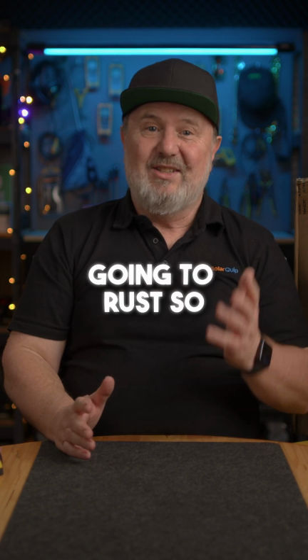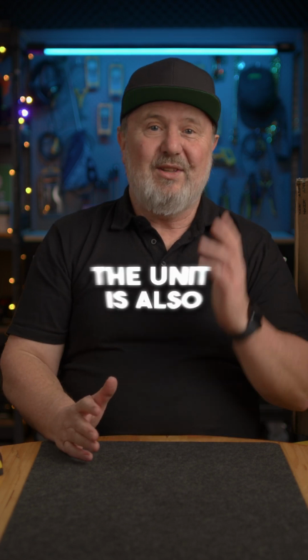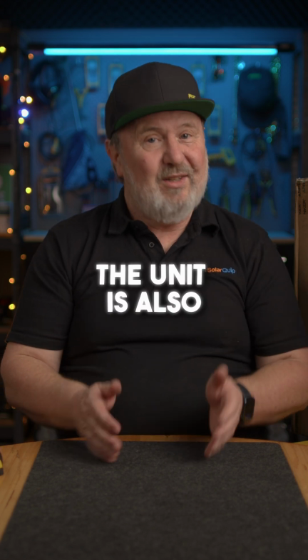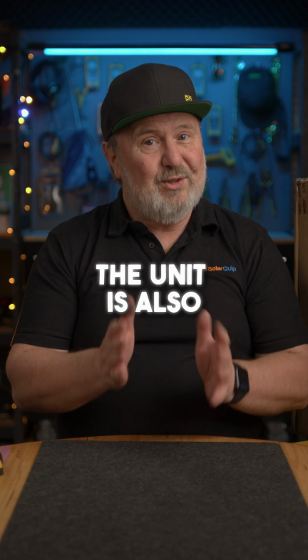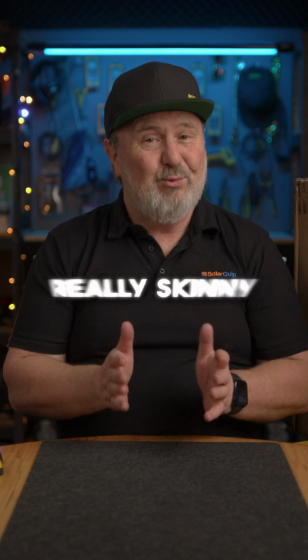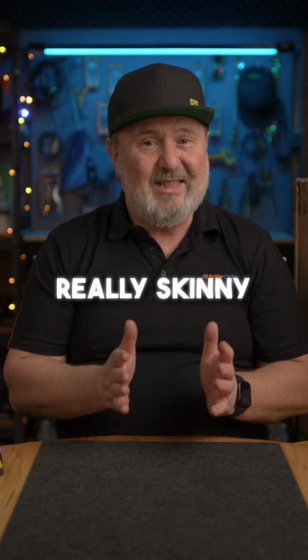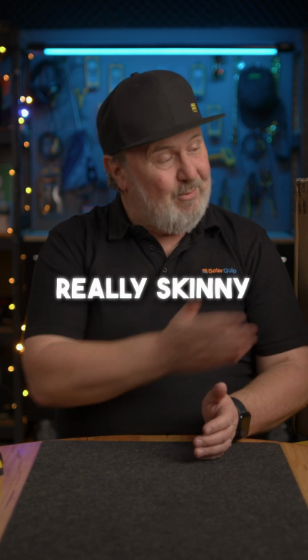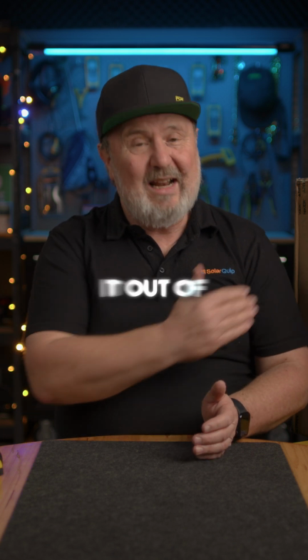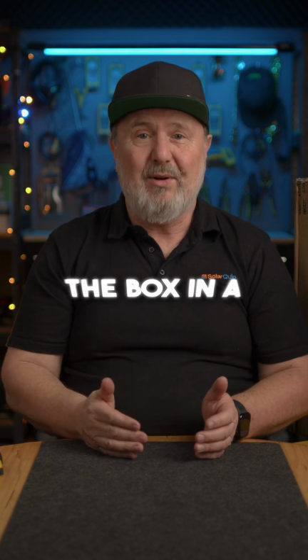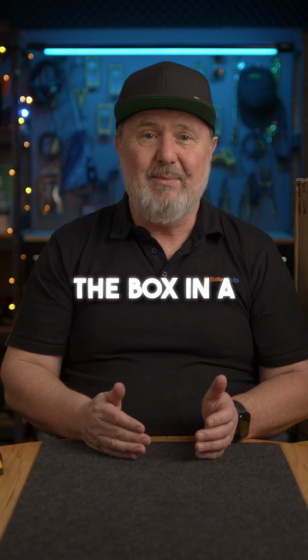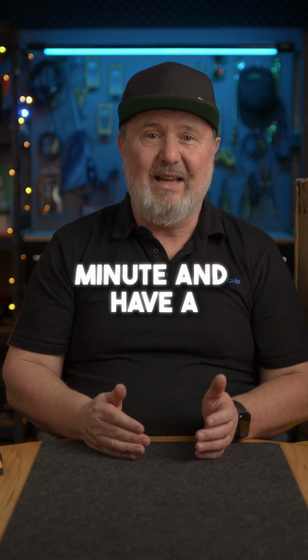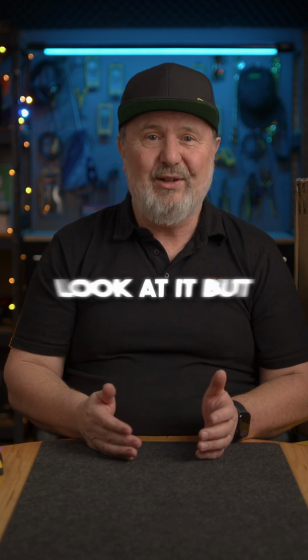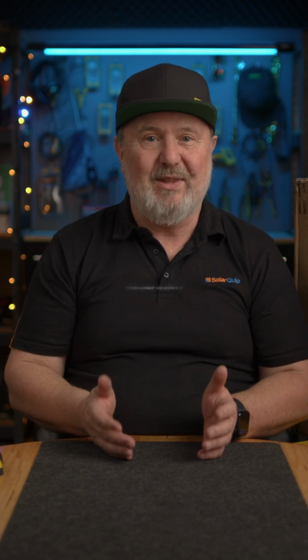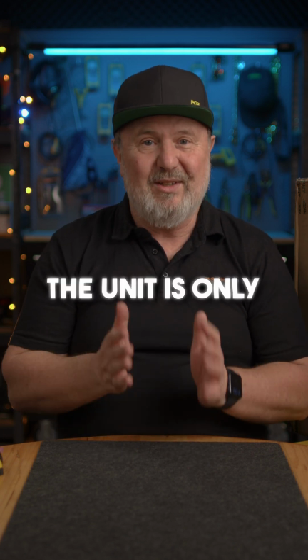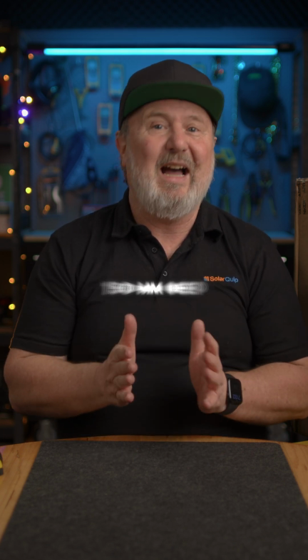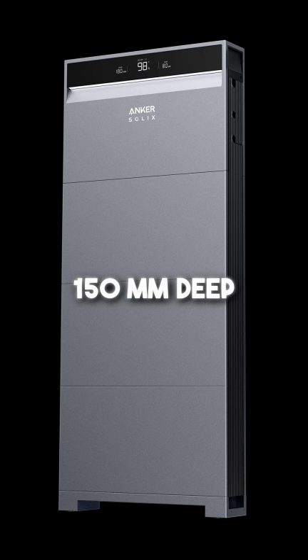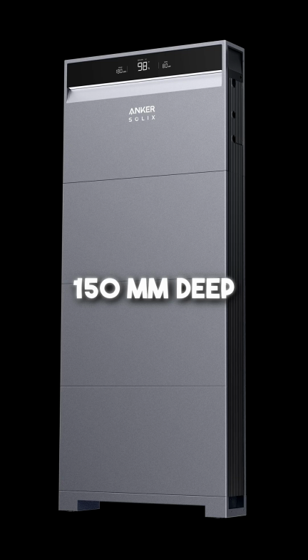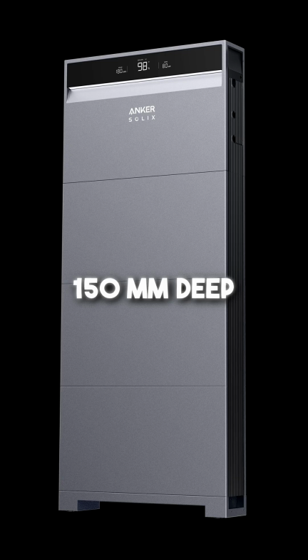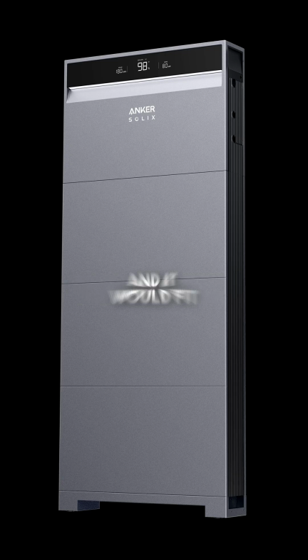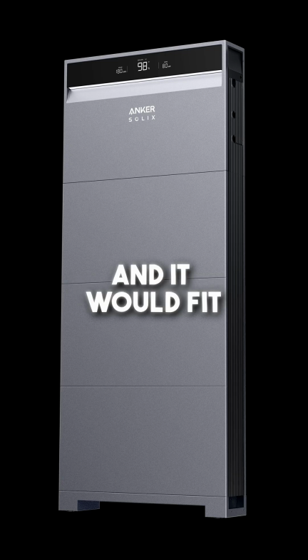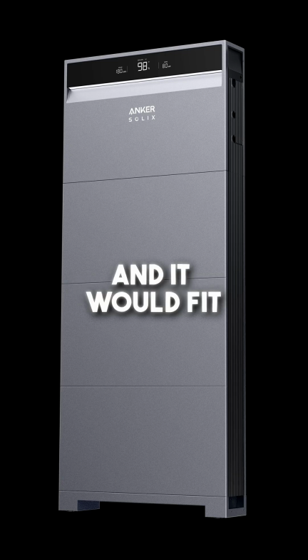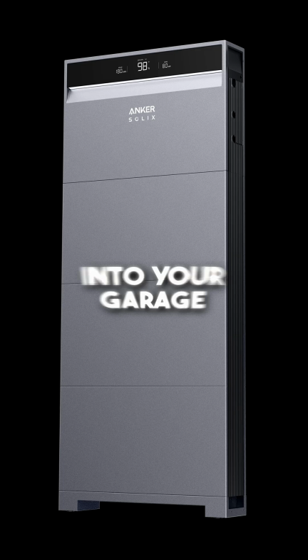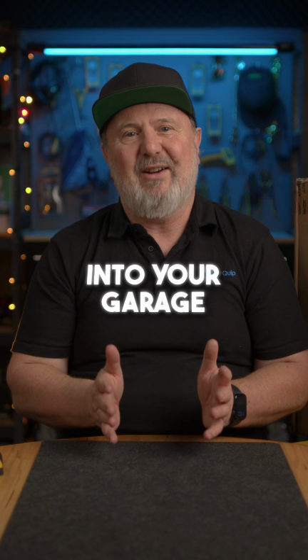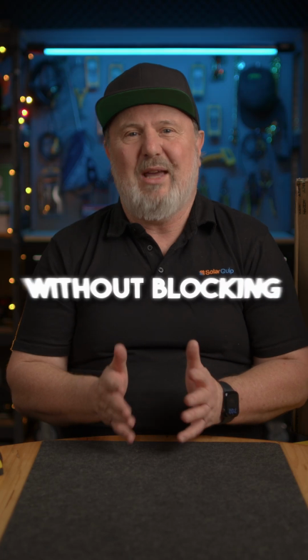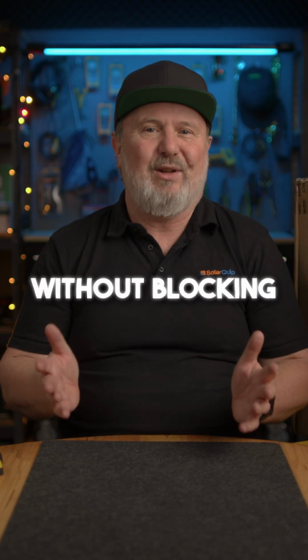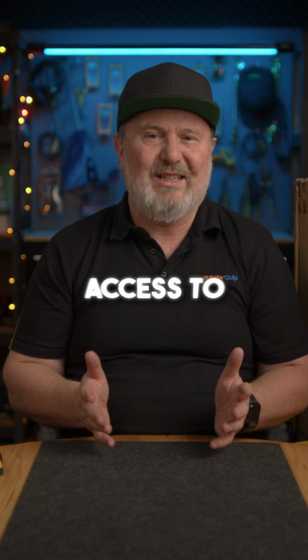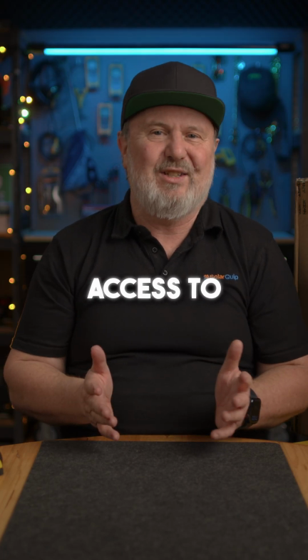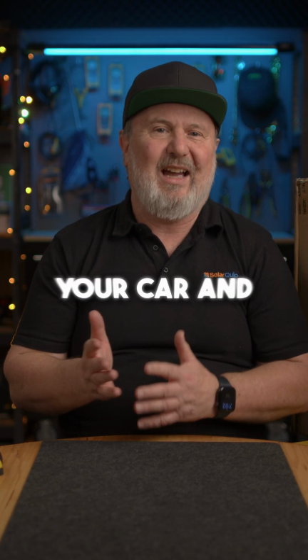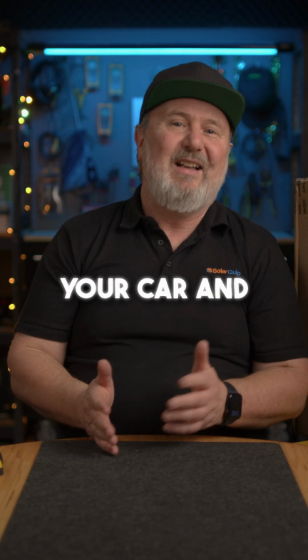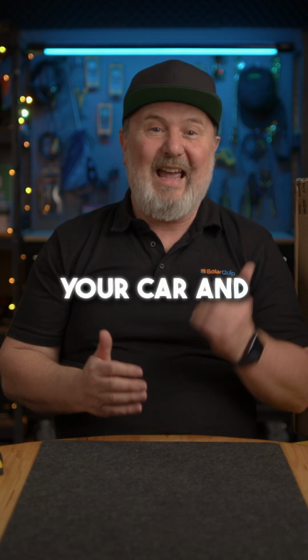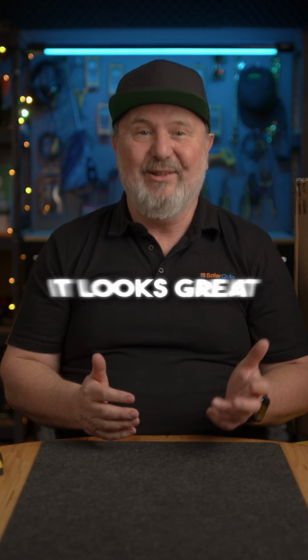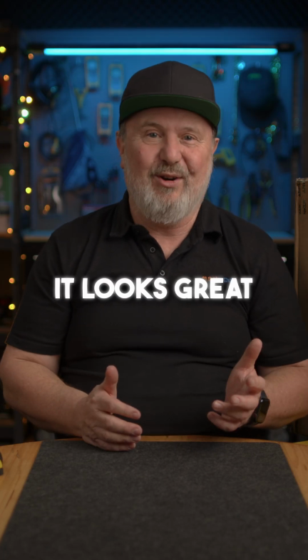The unit is also really skinny. We'll get it out of the box in a minute and have a look at it. The unit is only 150 mils deep, and it would fit into your garage without blocking access to your car. And it looks great.